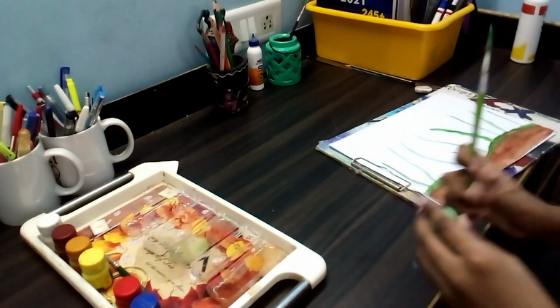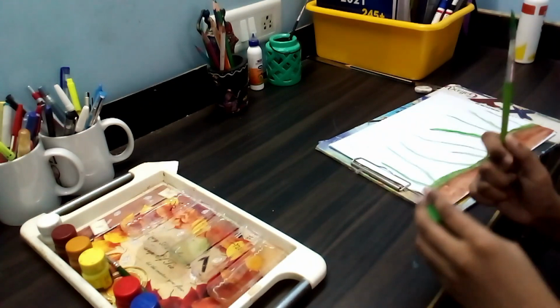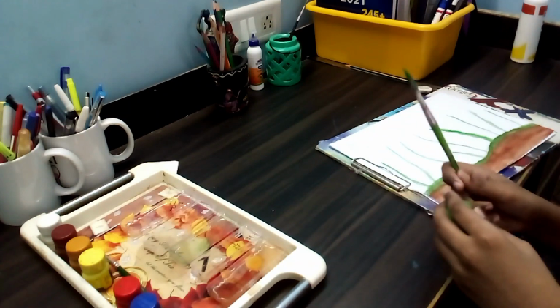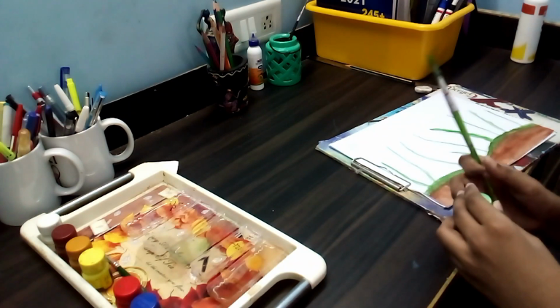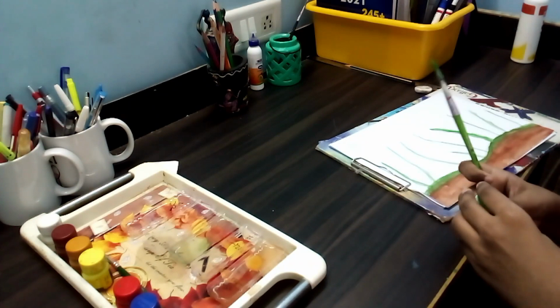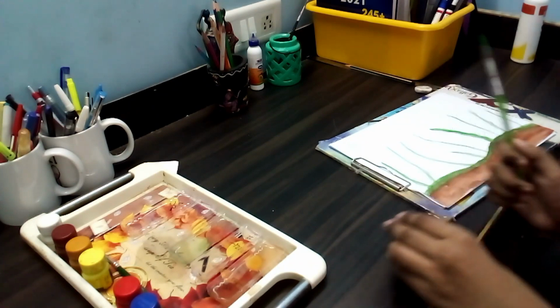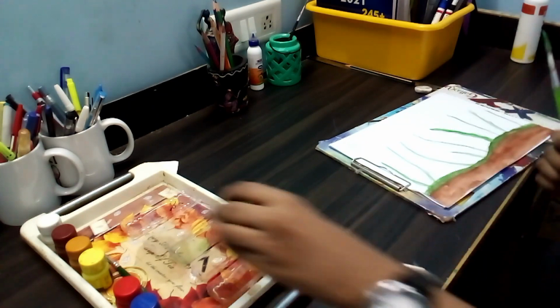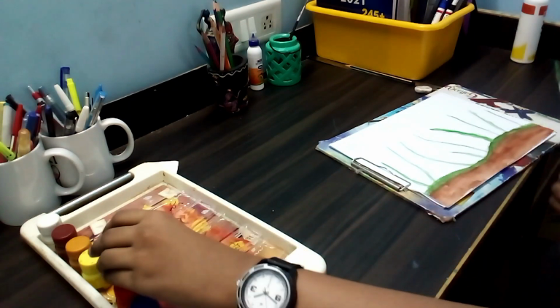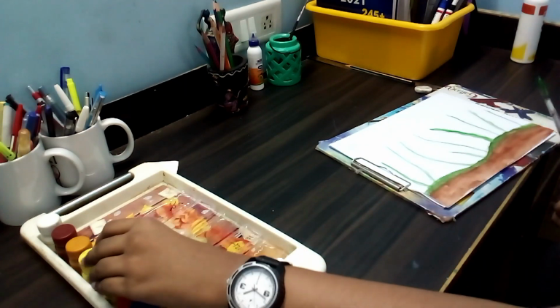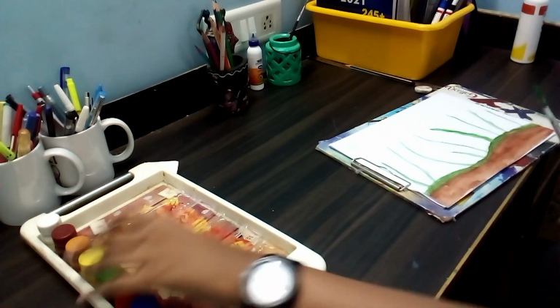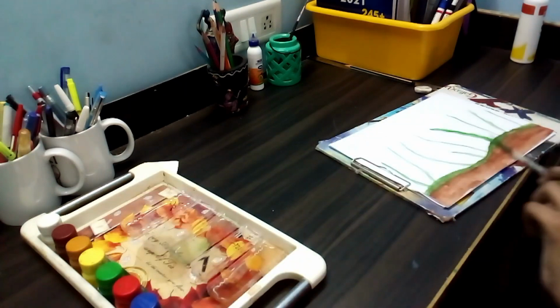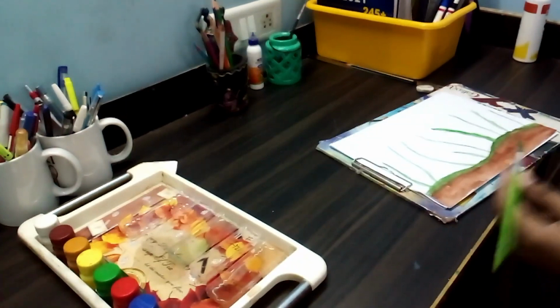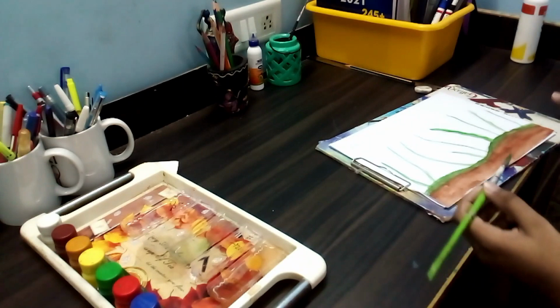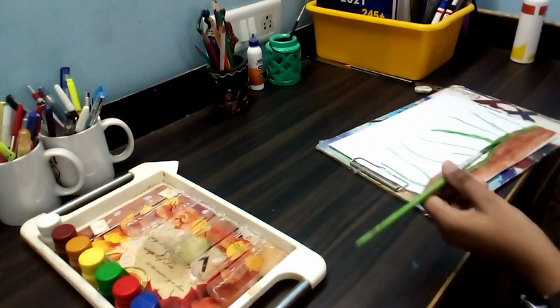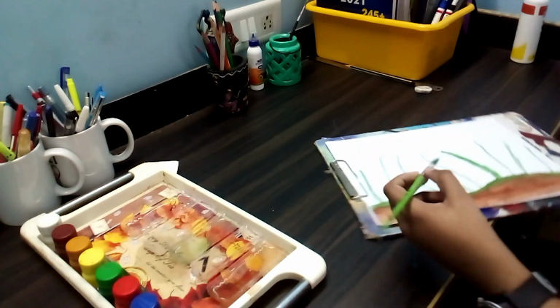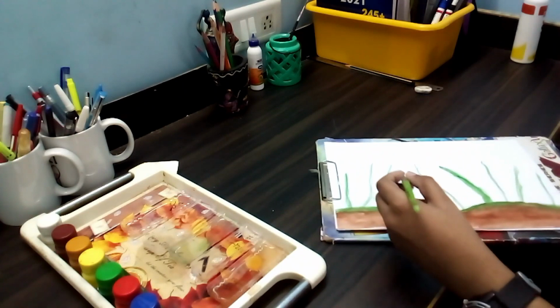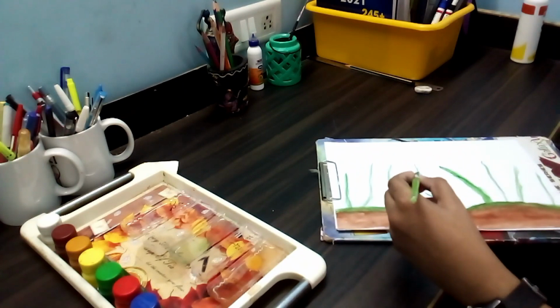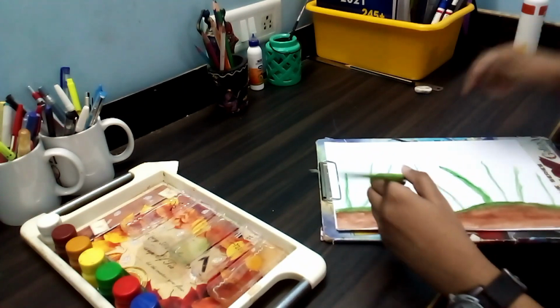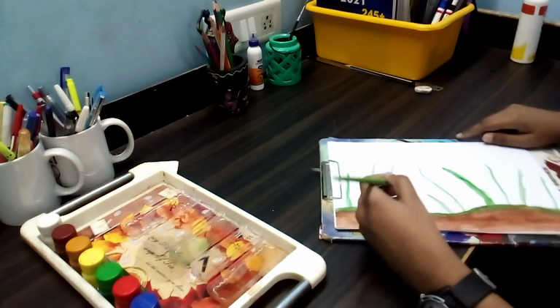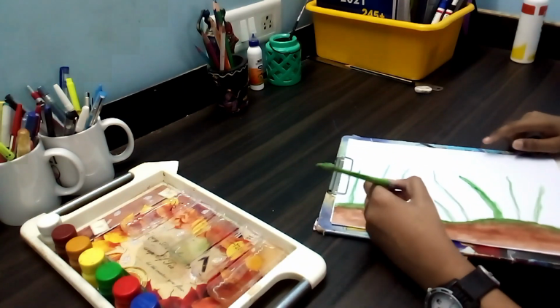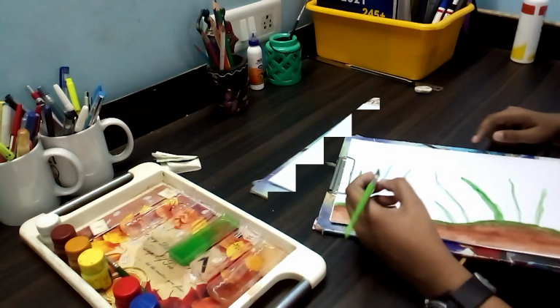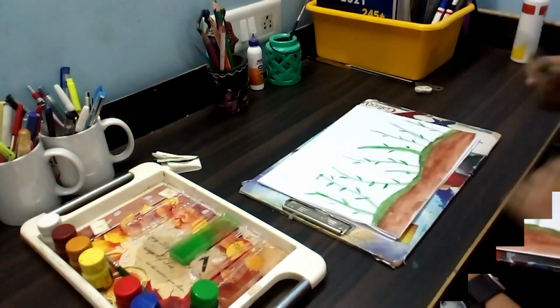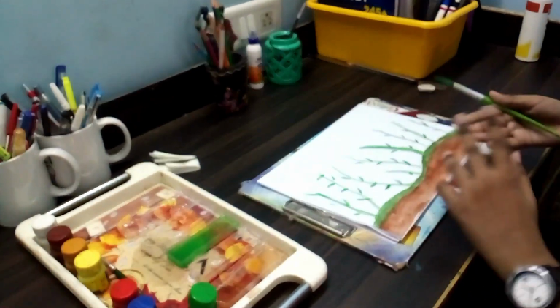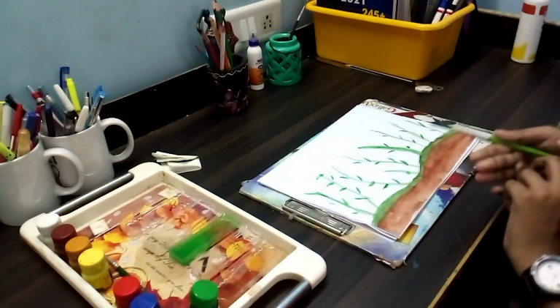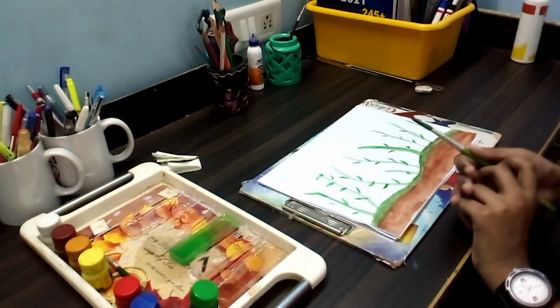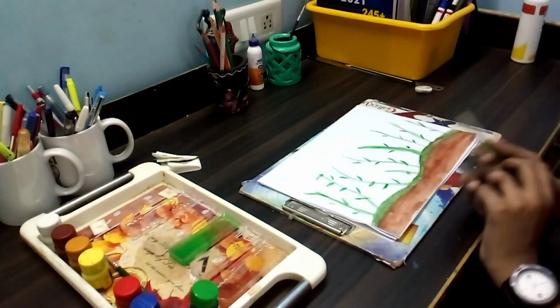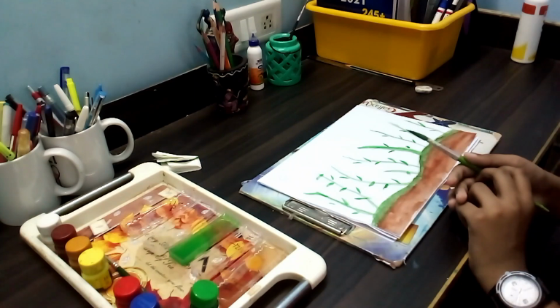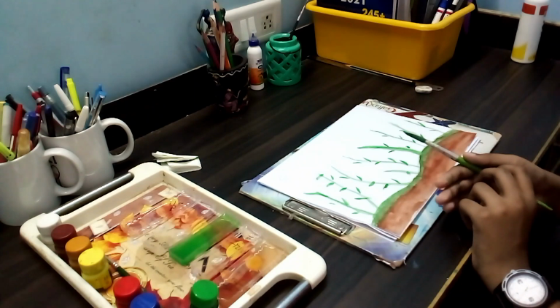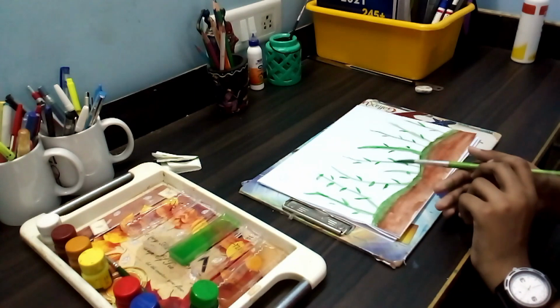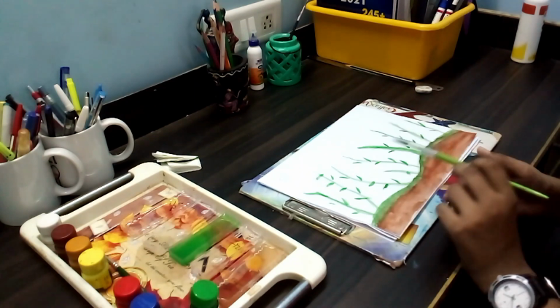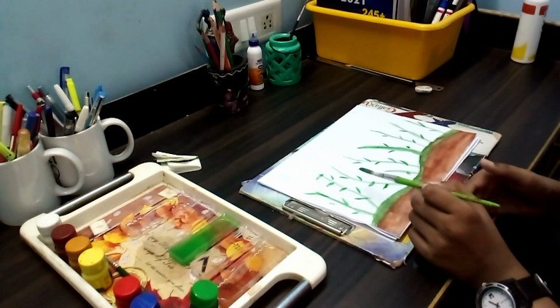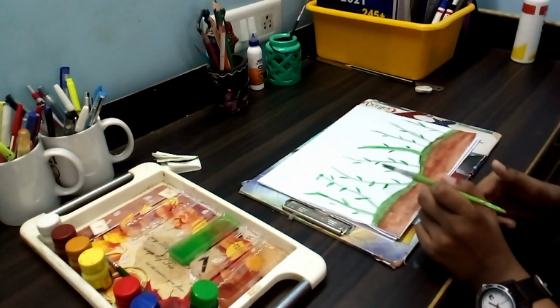My friends, now let's do the leaves. The leaves should also be the same color, but a little bit darker. Now I have done painting the leaves.